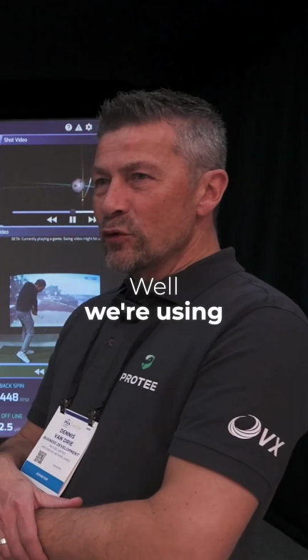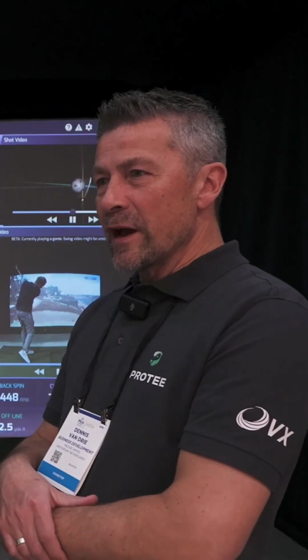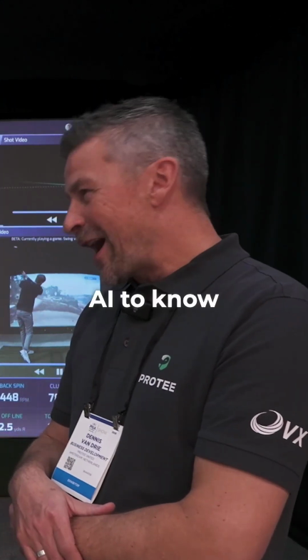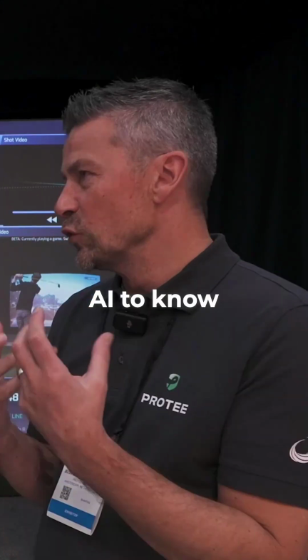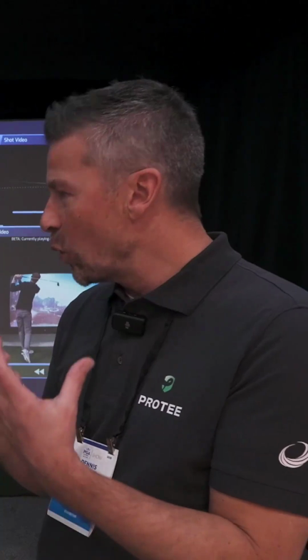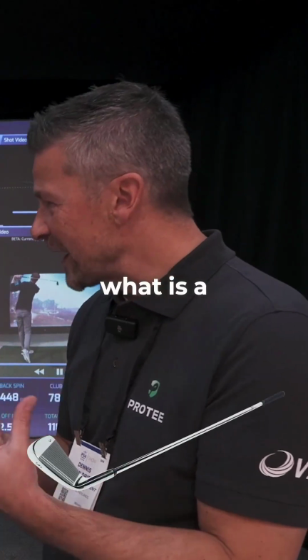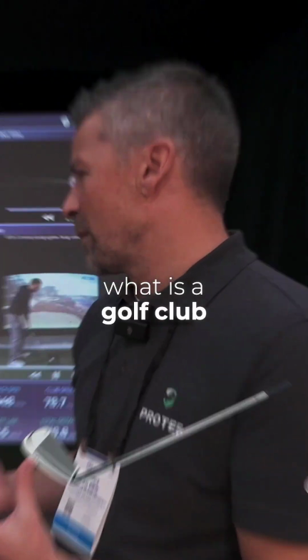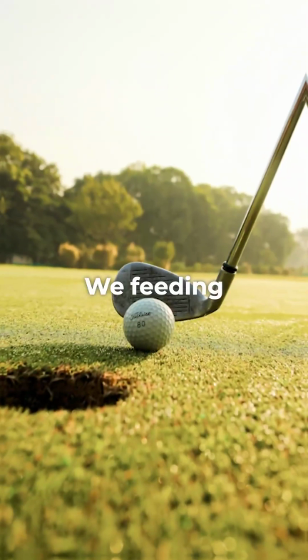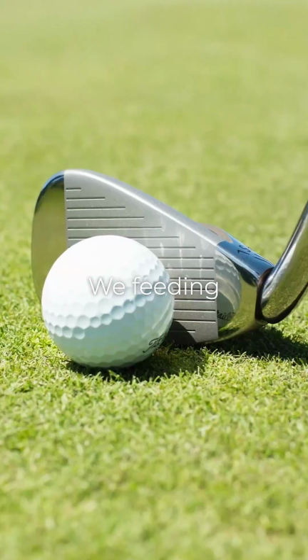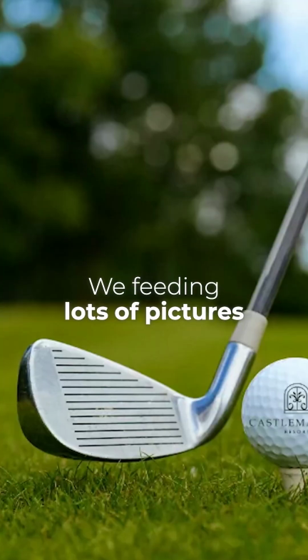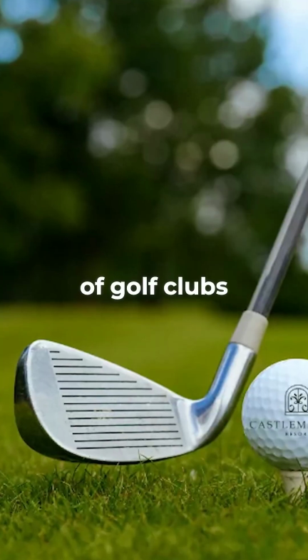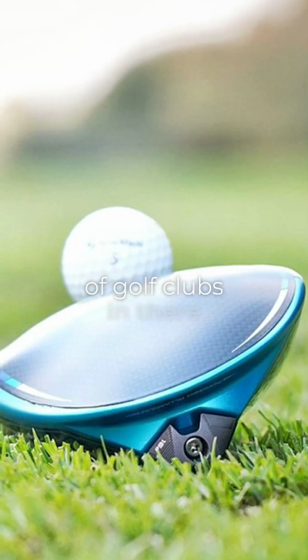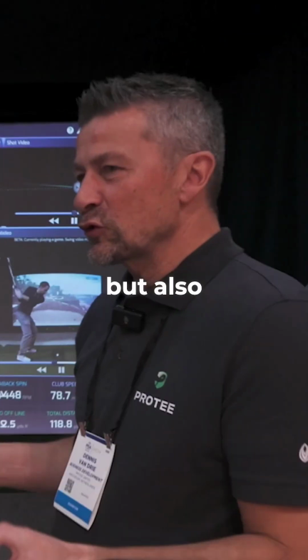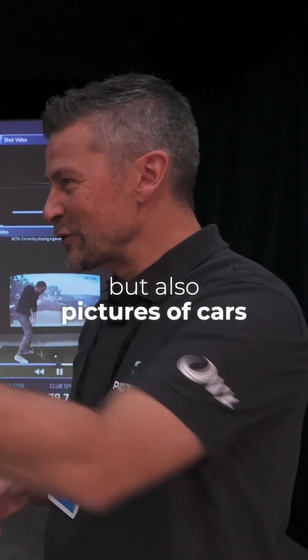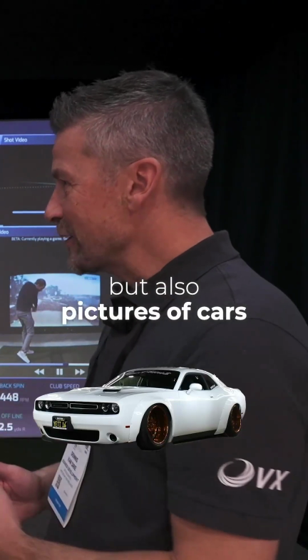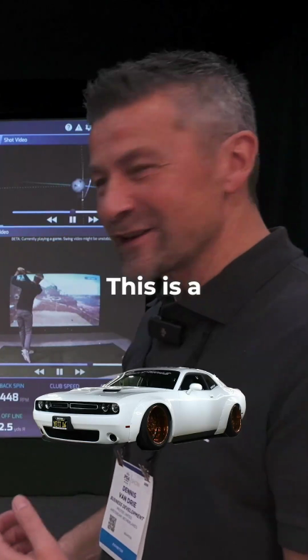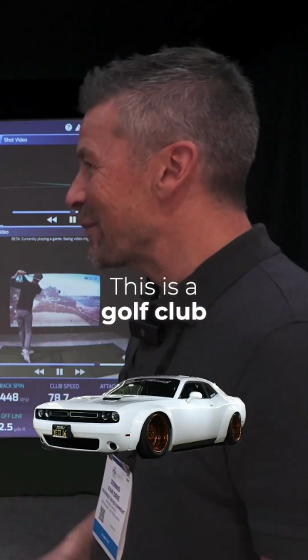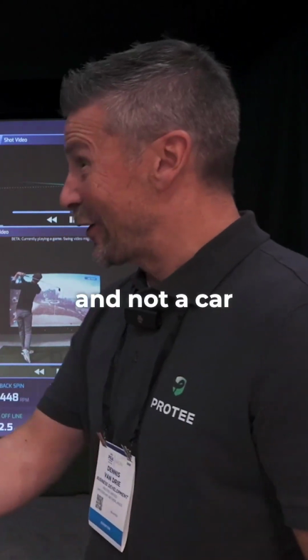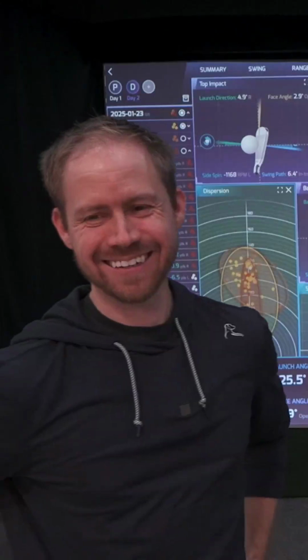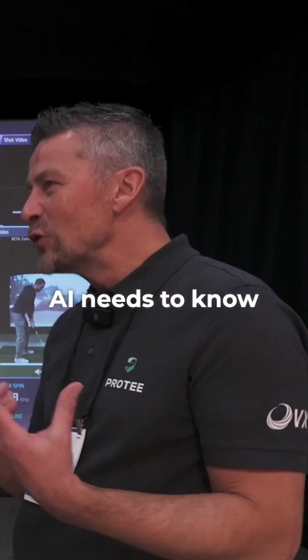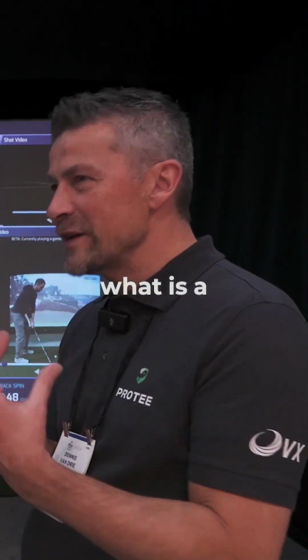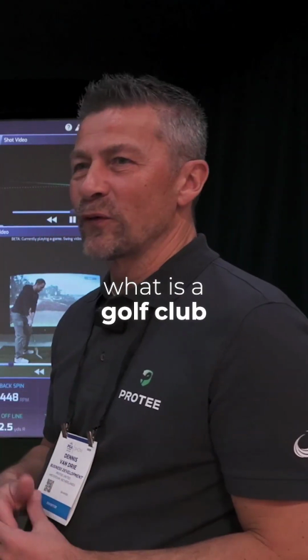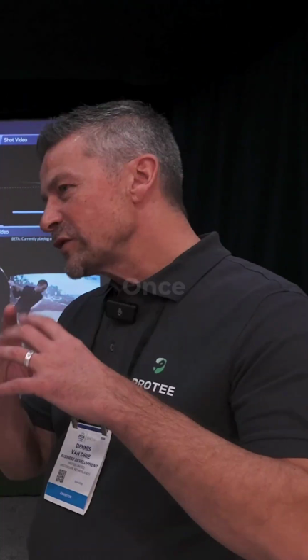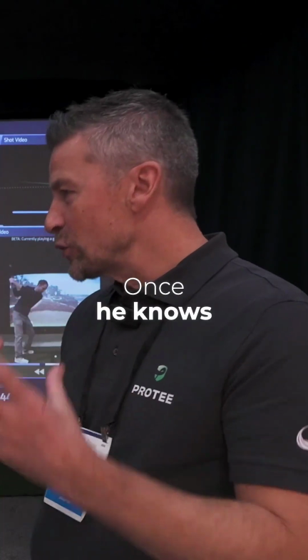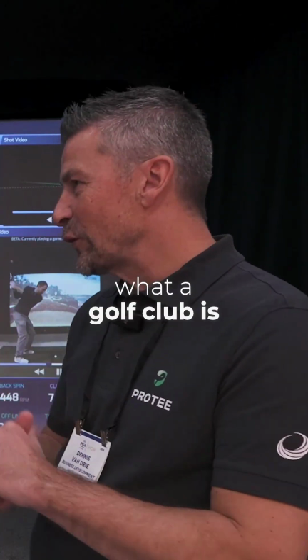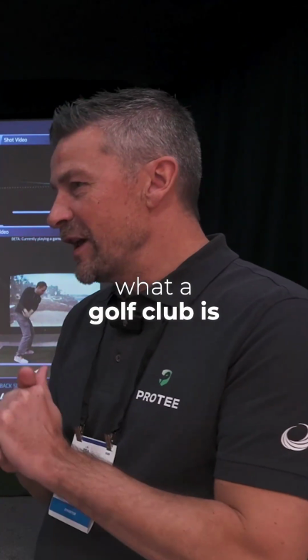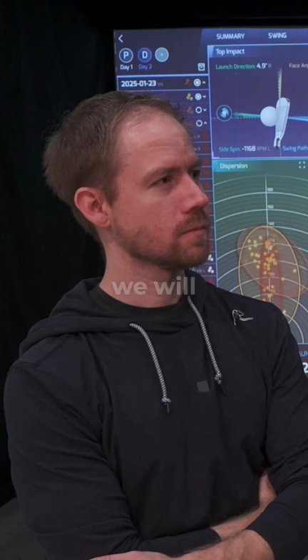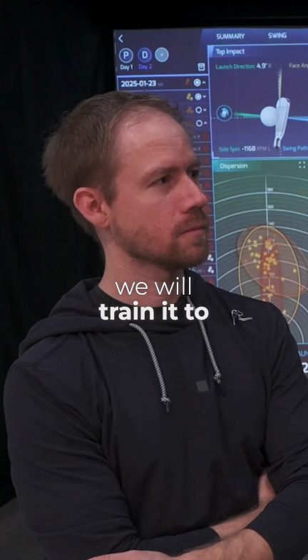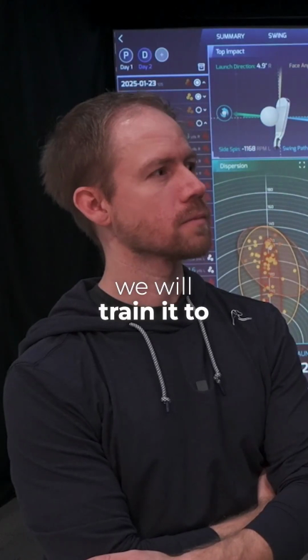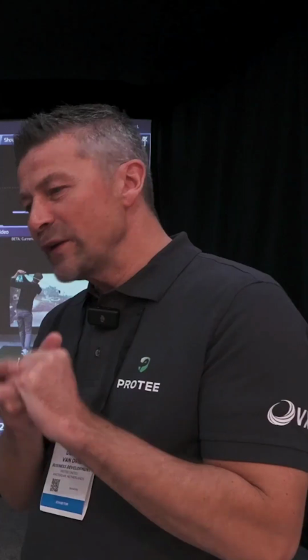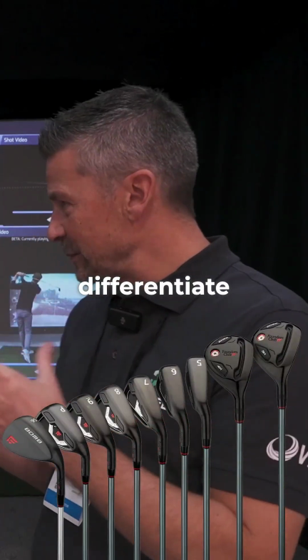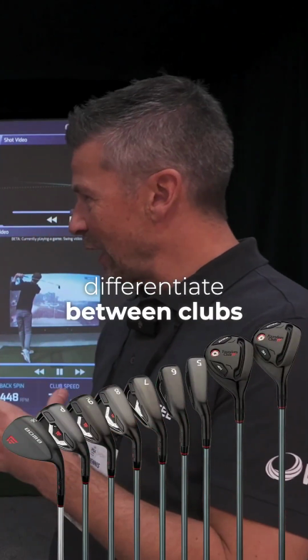Well, we're using AI to know what is a golf club. We're feeding lots of pictures of golf clubs in there, but also pictures of cars — this is a golf club and not a car. AI needs to know what a golf club is, and once it knows, we train it to differentiate between clubs.